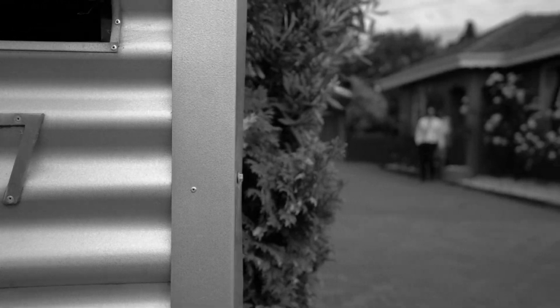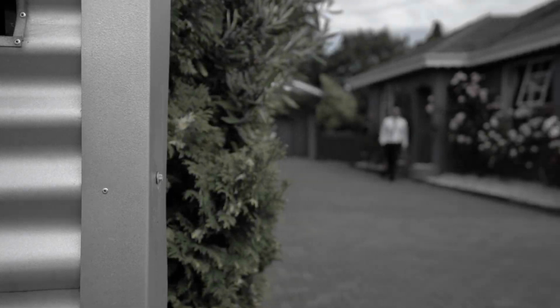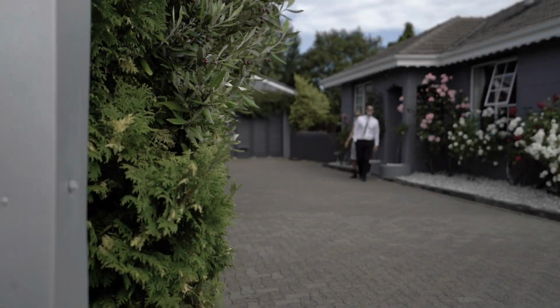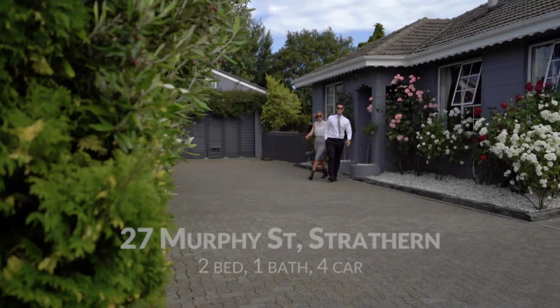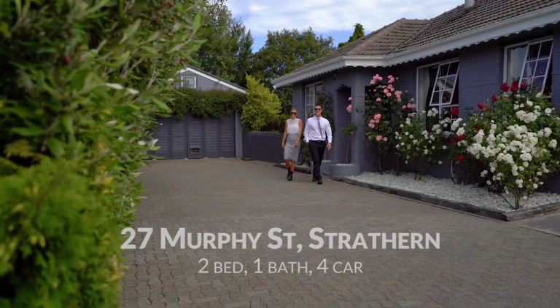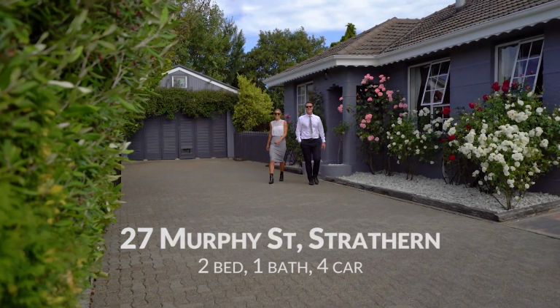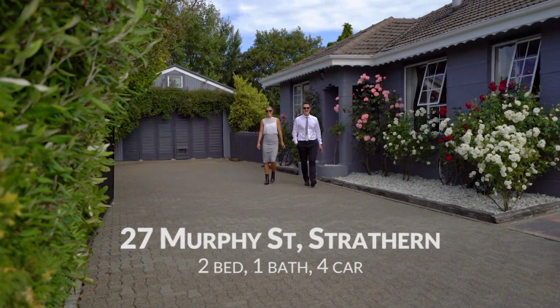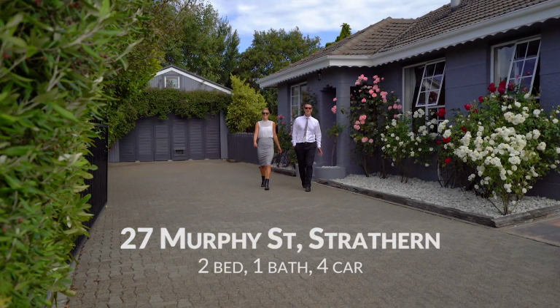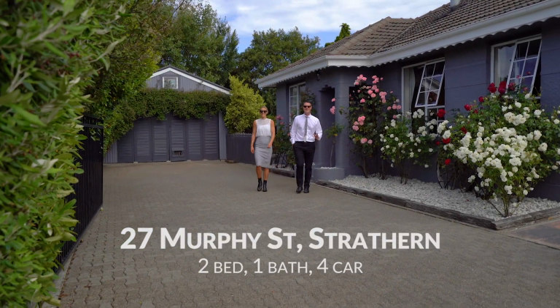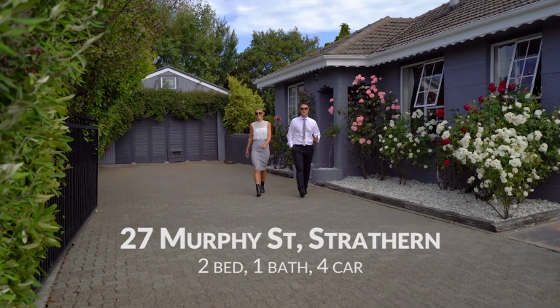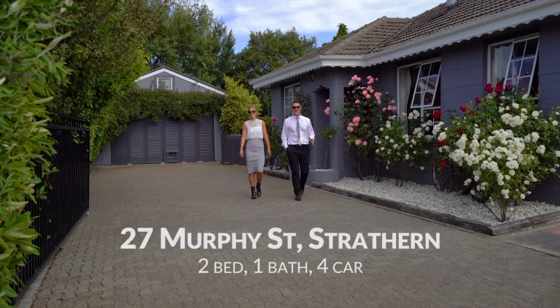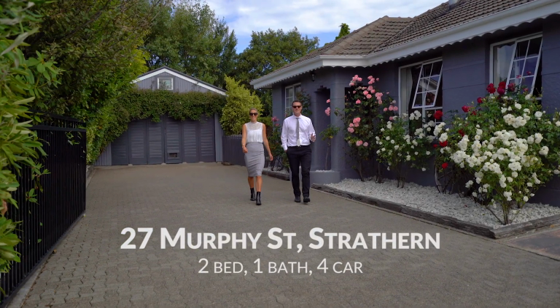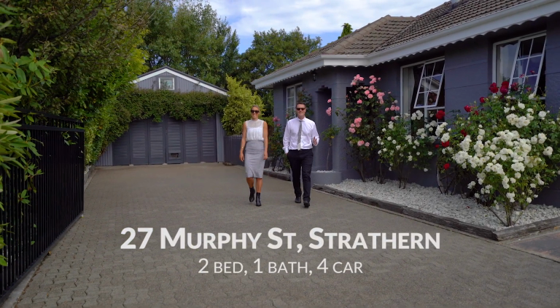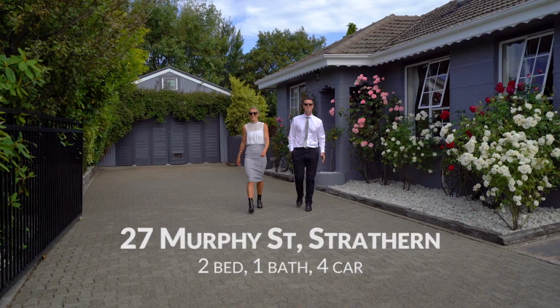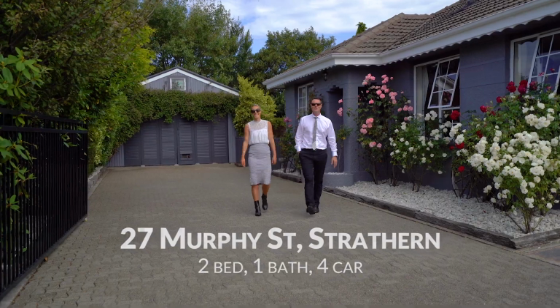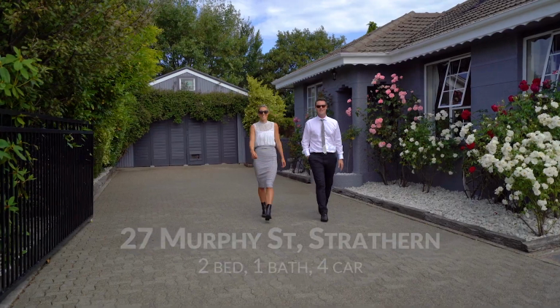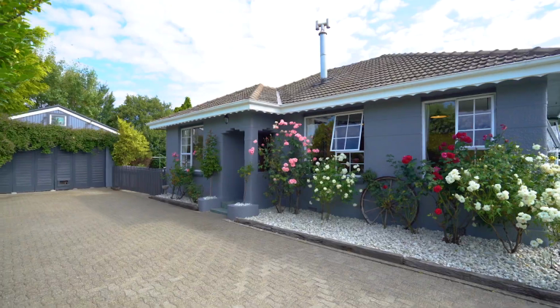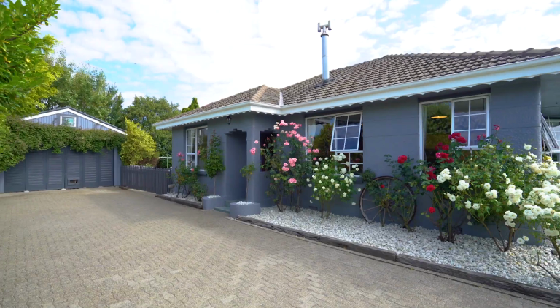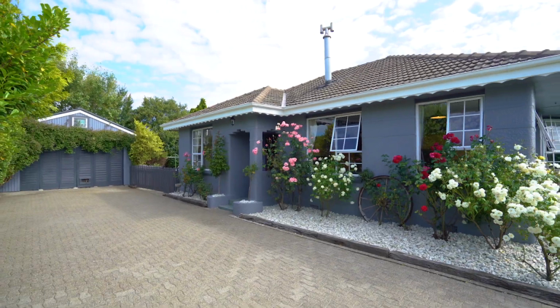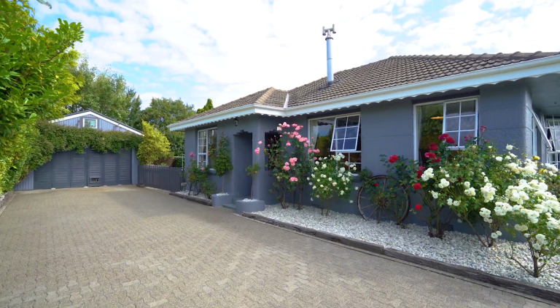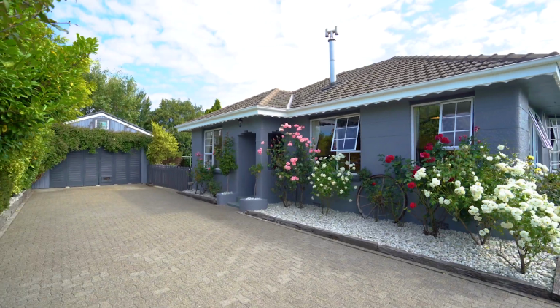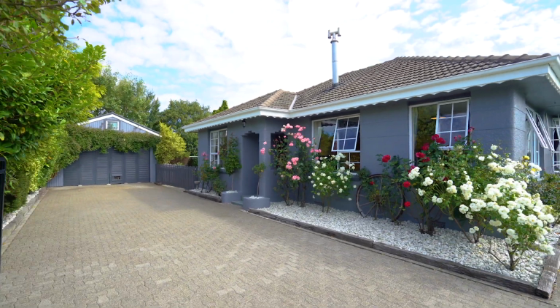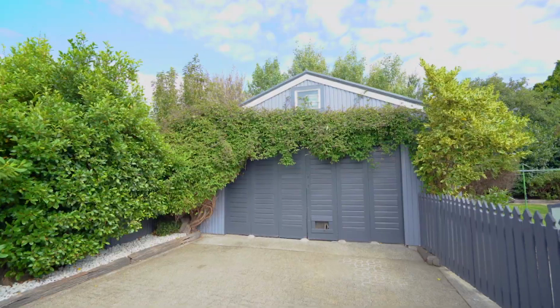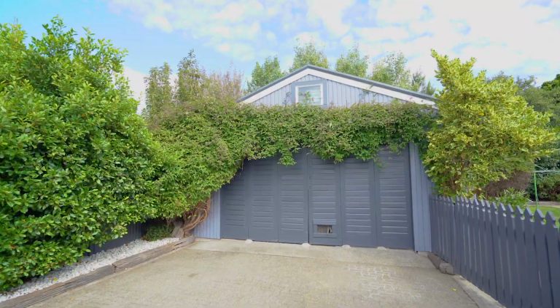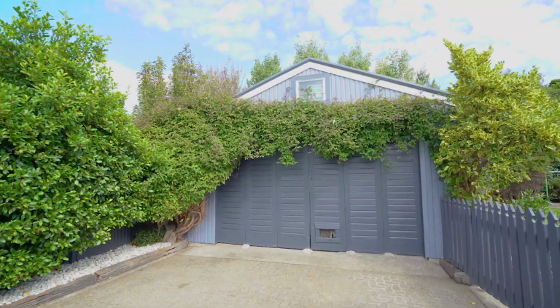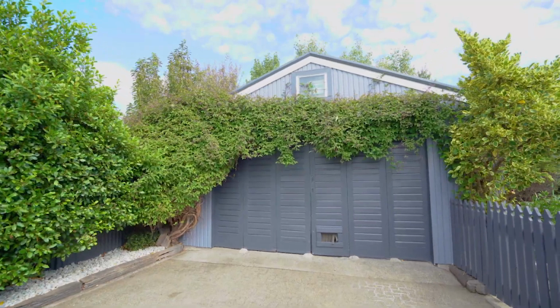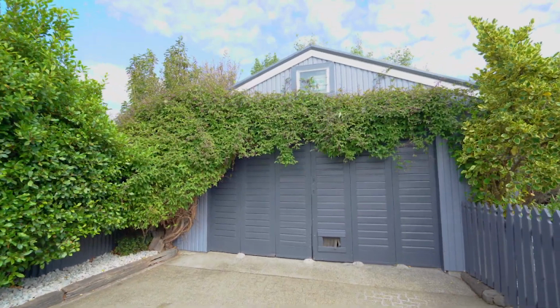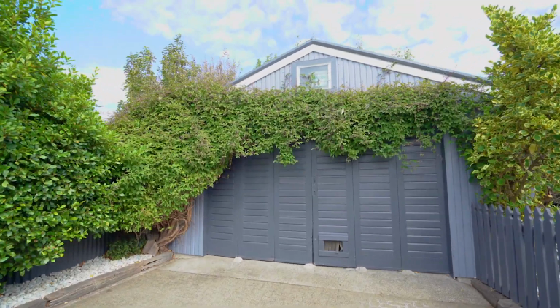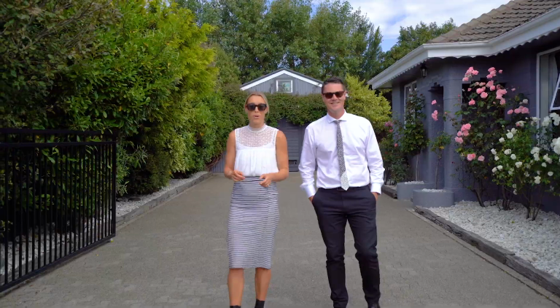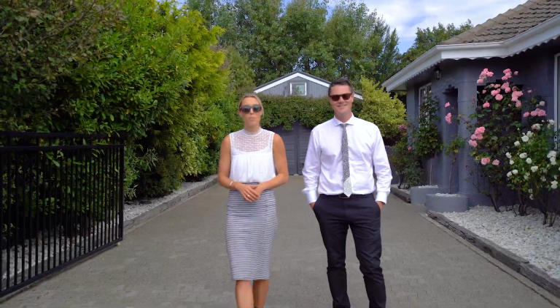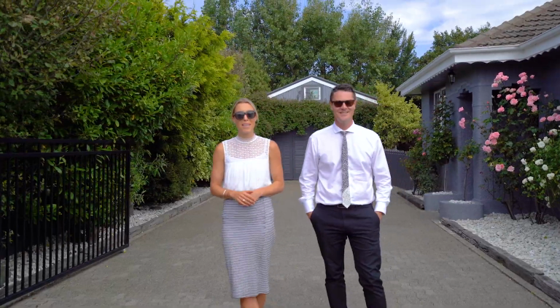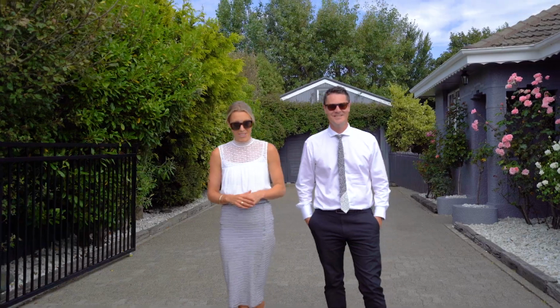Hi guys, James and Annika here and what a day to be checking out 27 Murphy Street. If a spacious garage is at the top of your list, this is the perfect property for you.